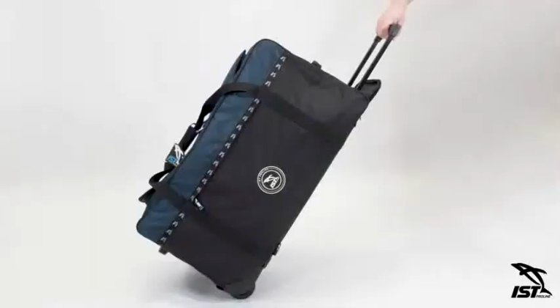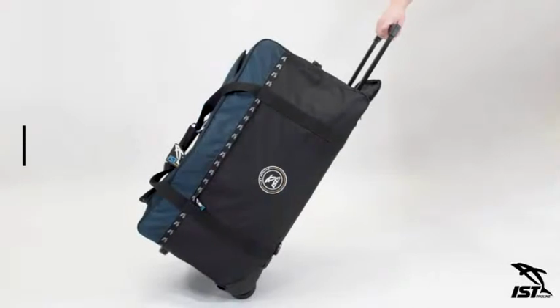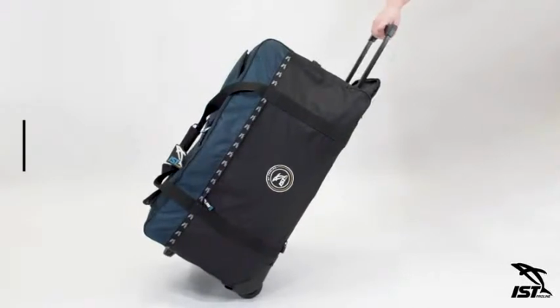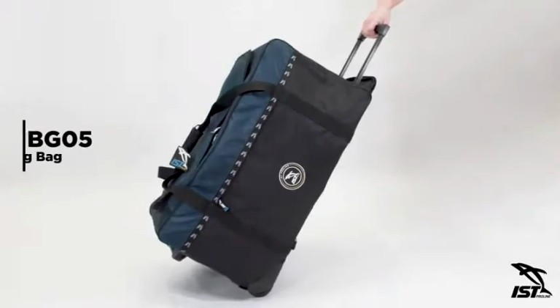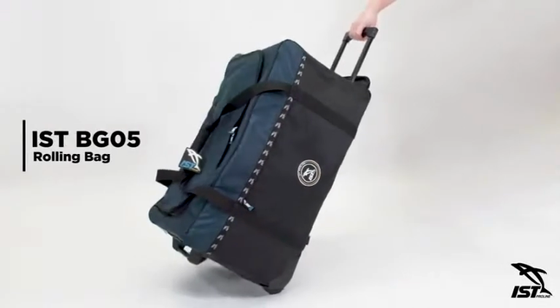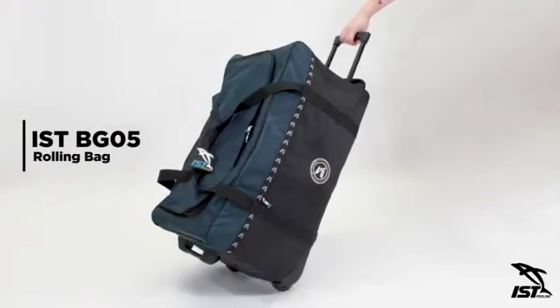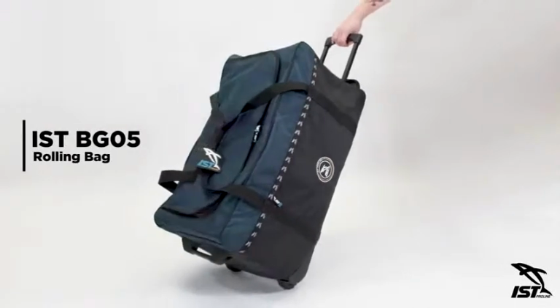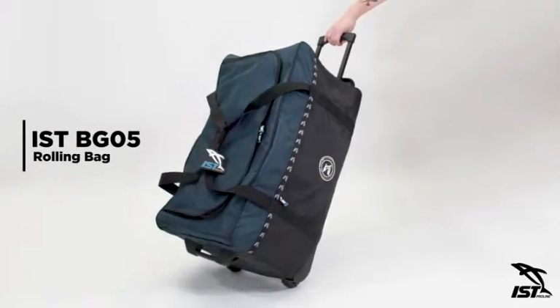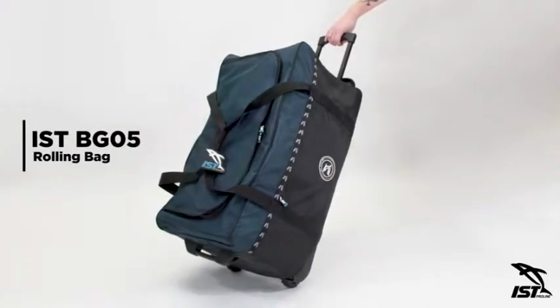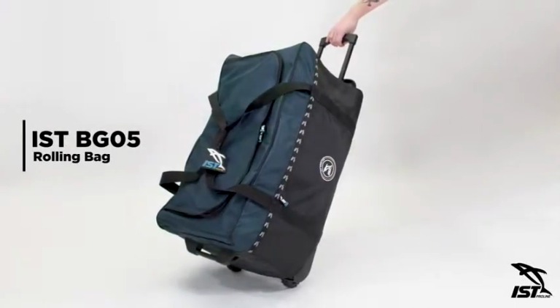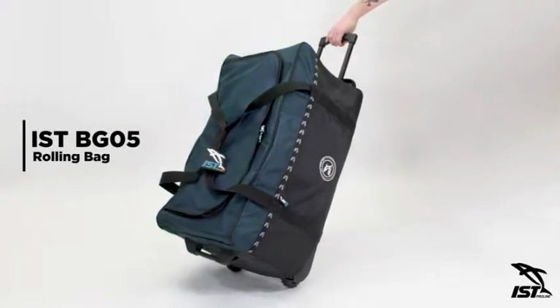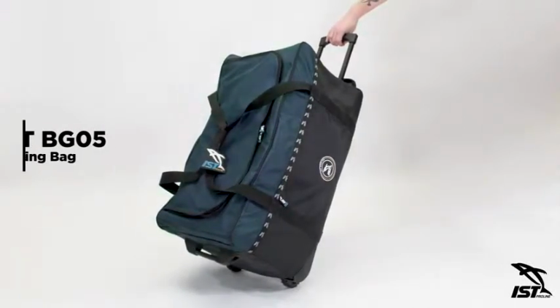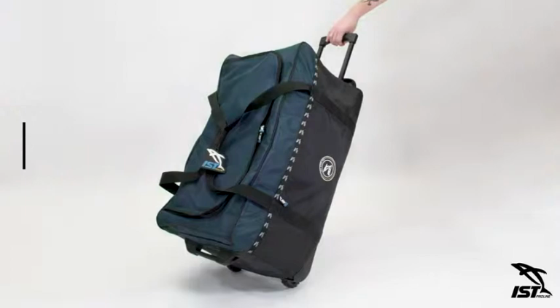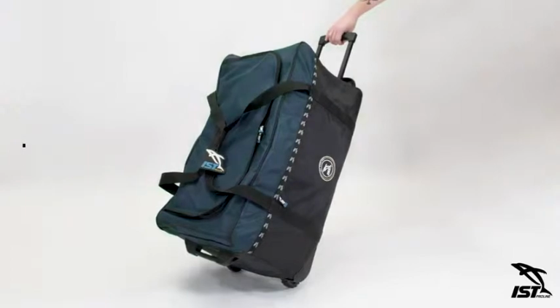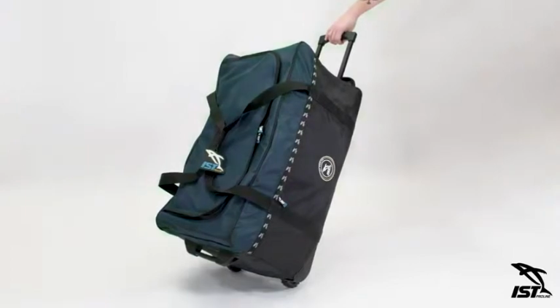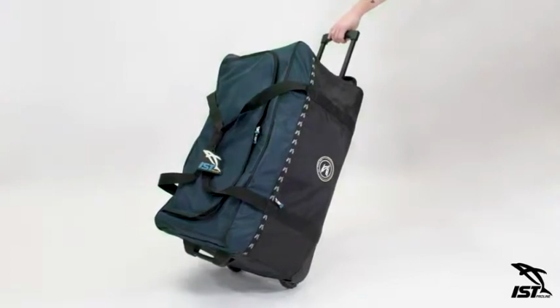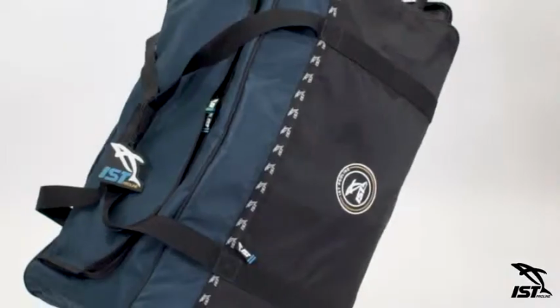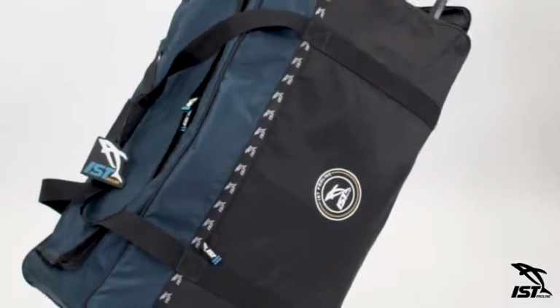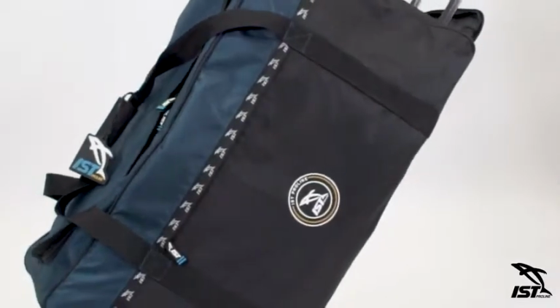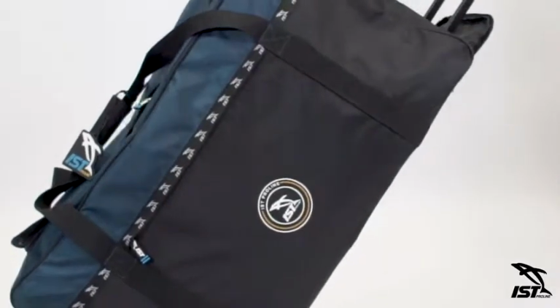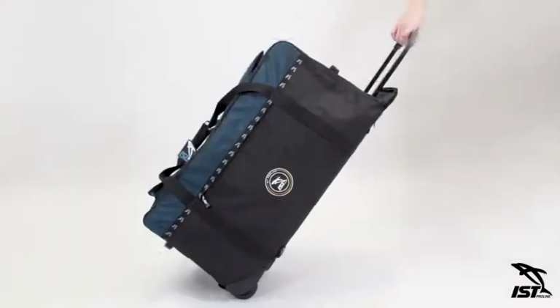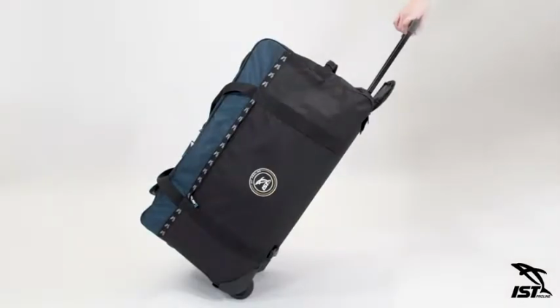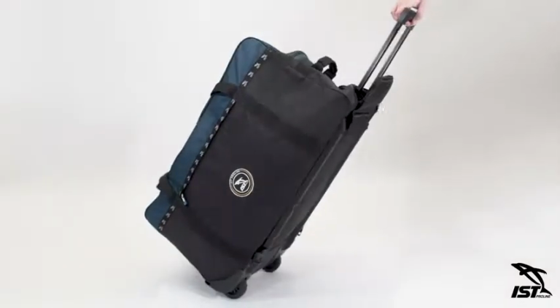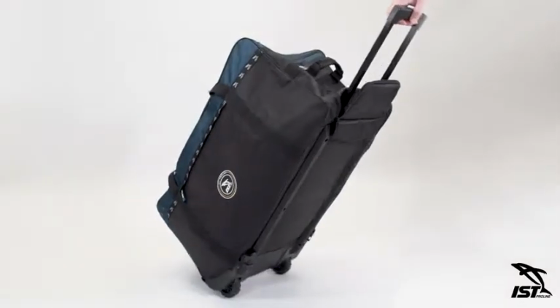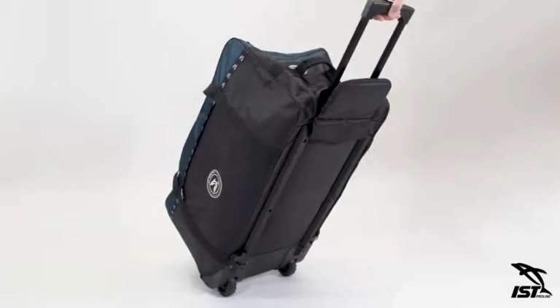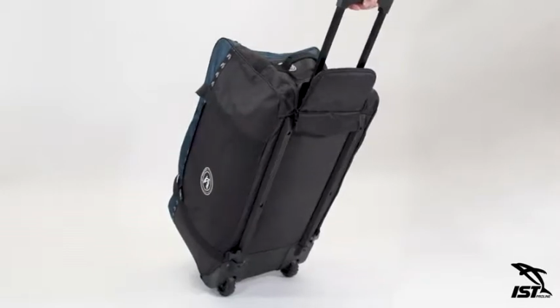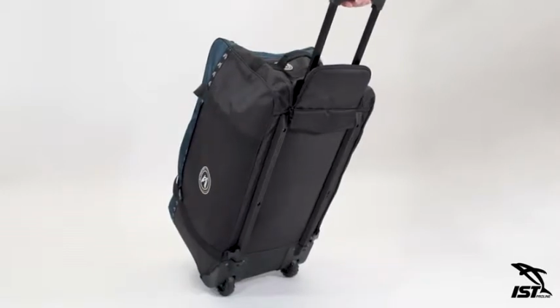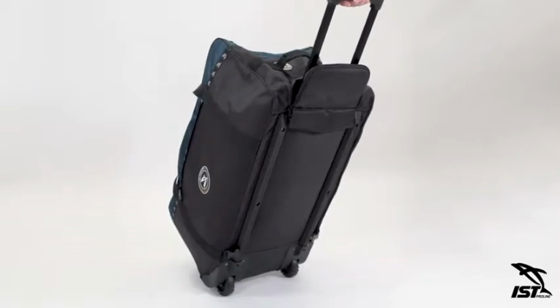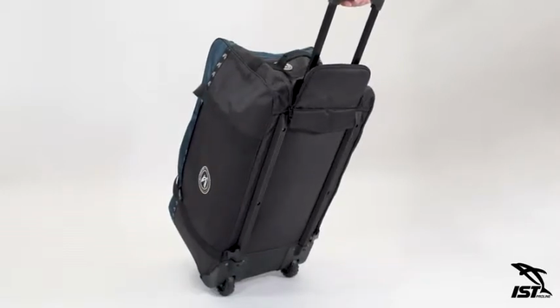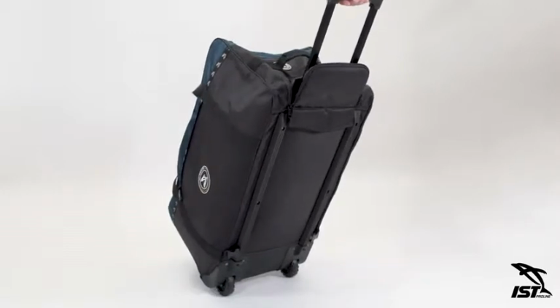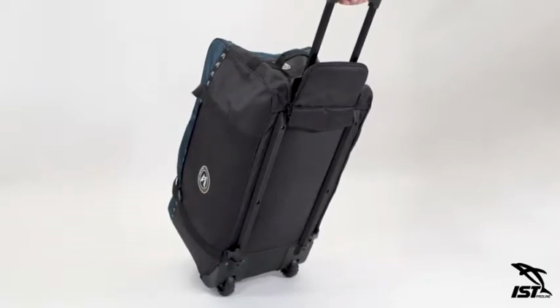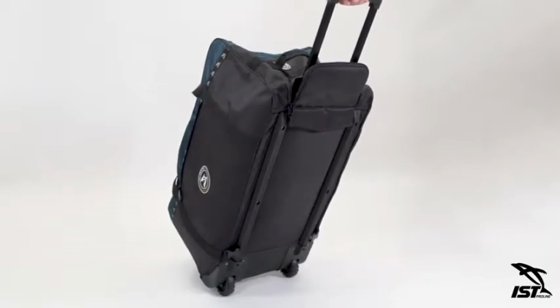Pack for your next dive trip using the IST extra lightweight rolling bag. Designed by scuba divers with over 40 years of experience, this ultralight travel bag is highly durable and features diver-friendly accessories designed for convenience.